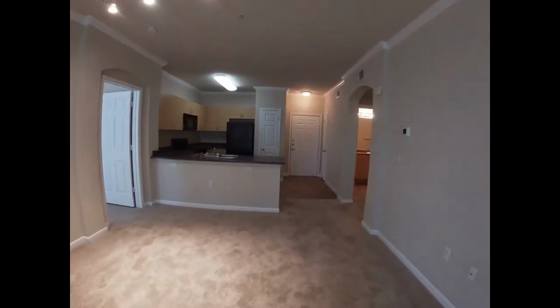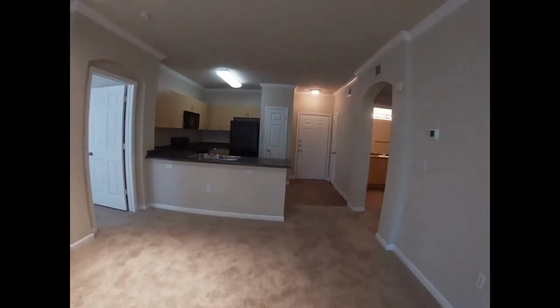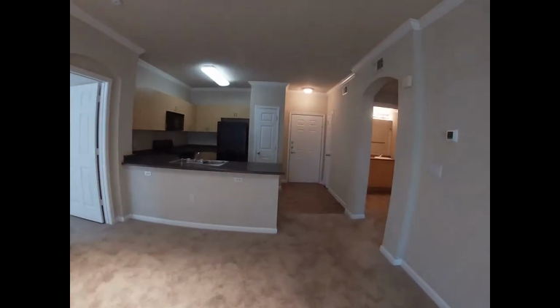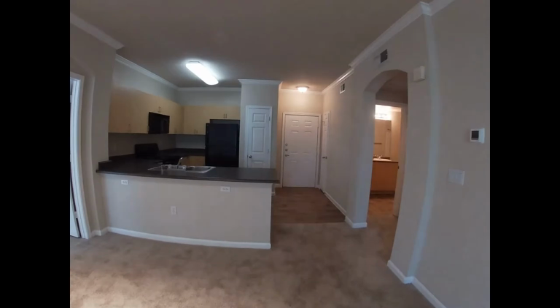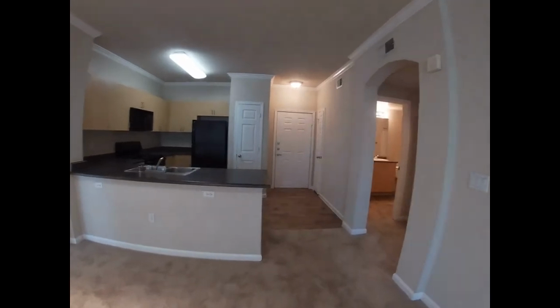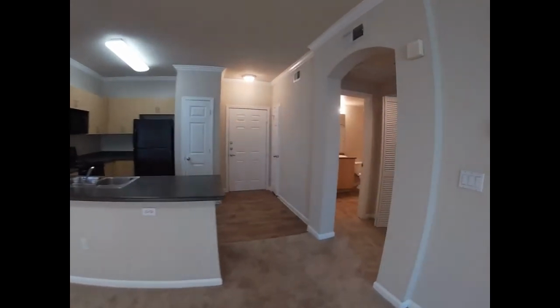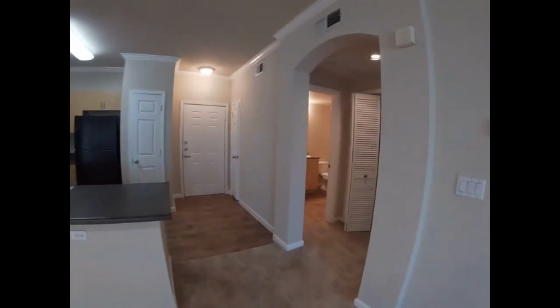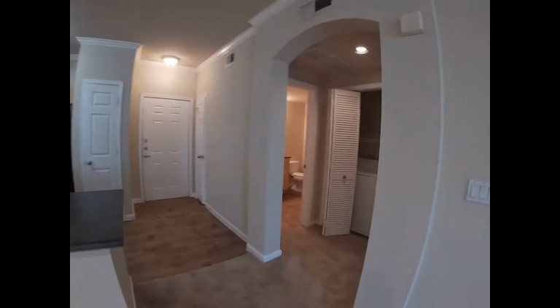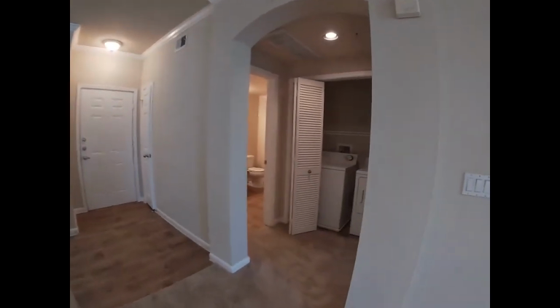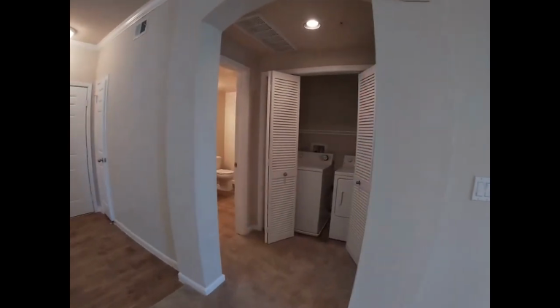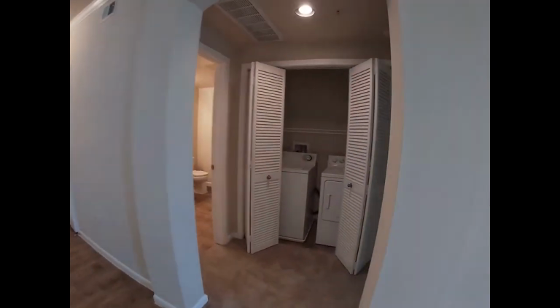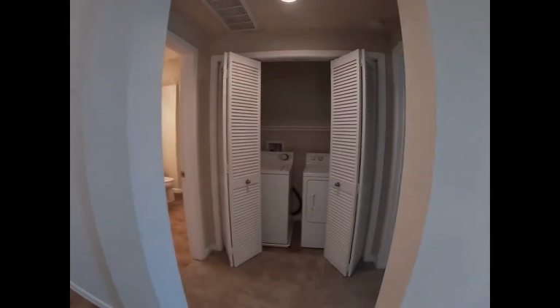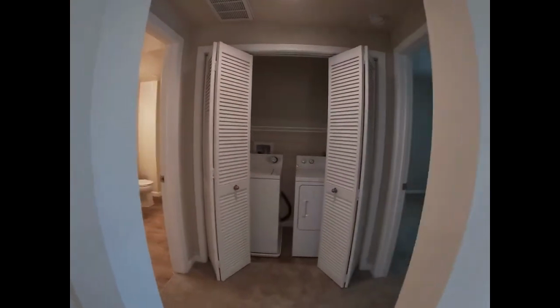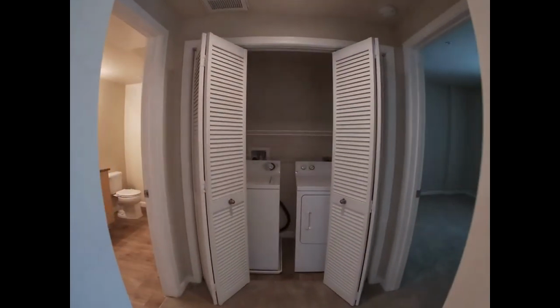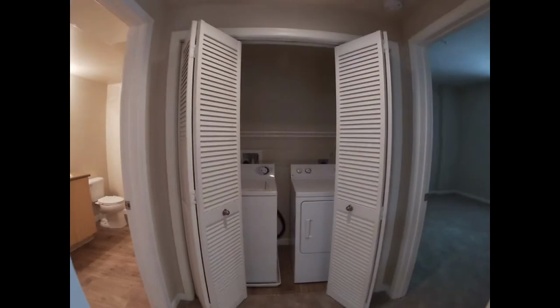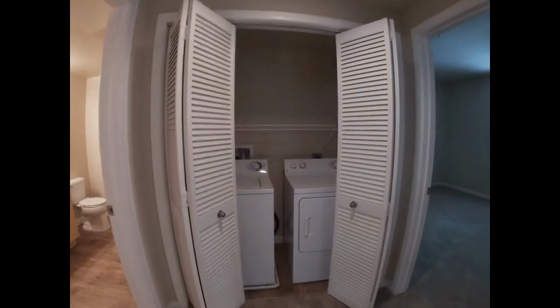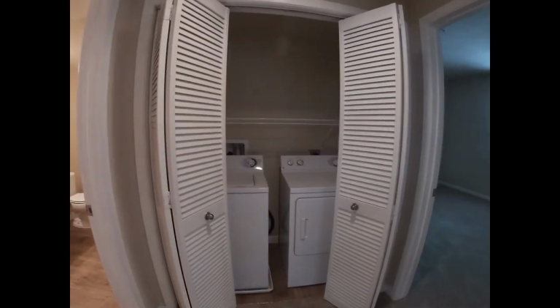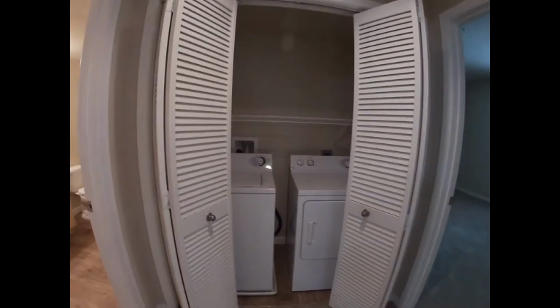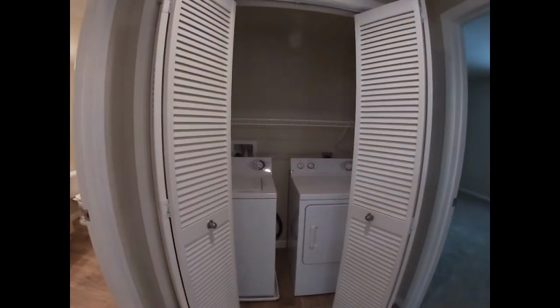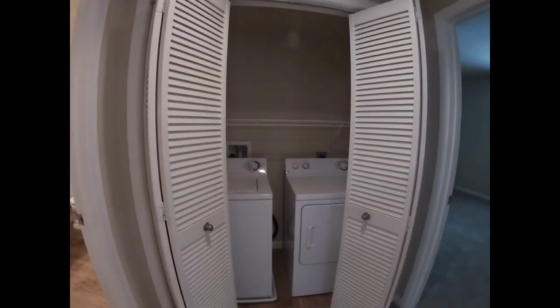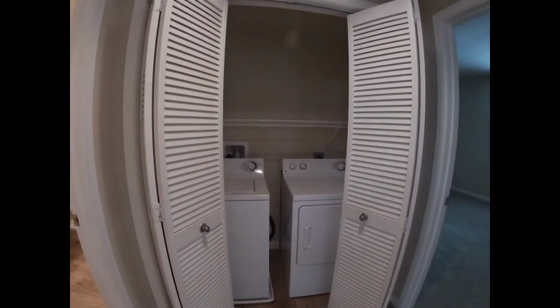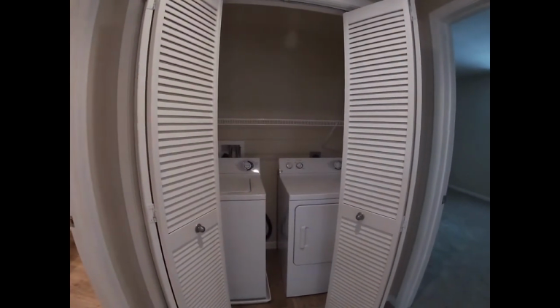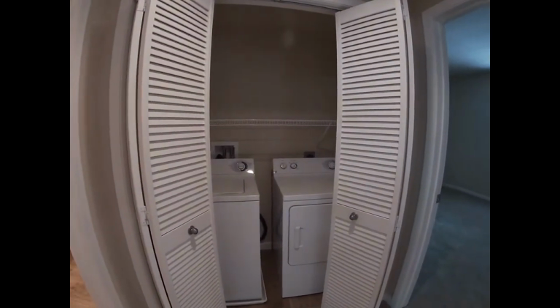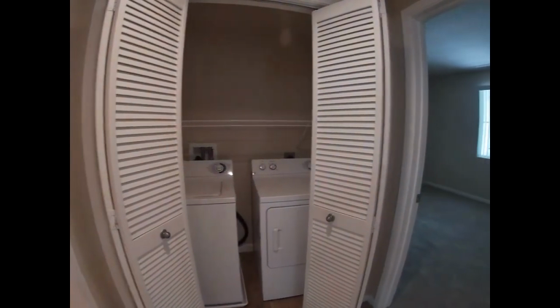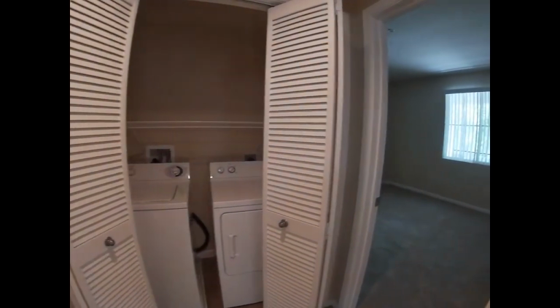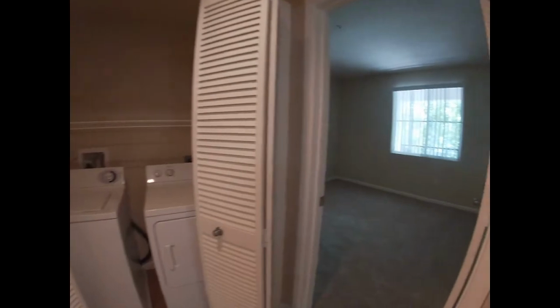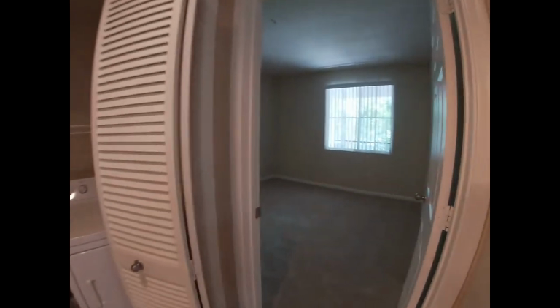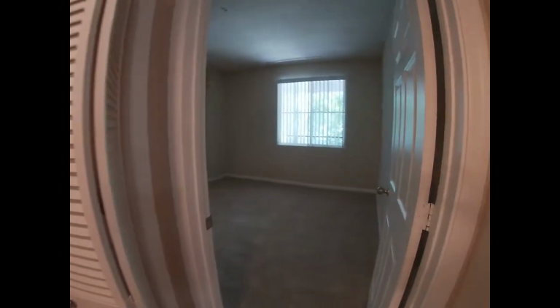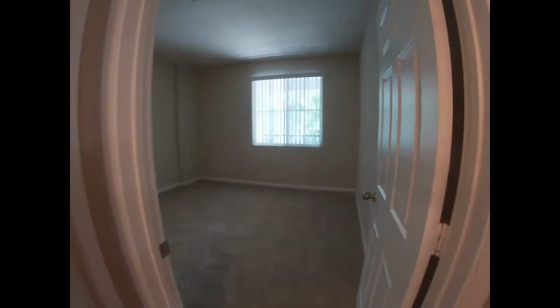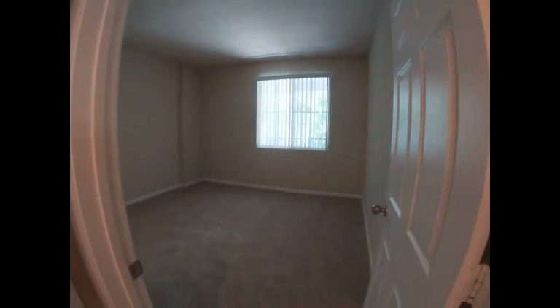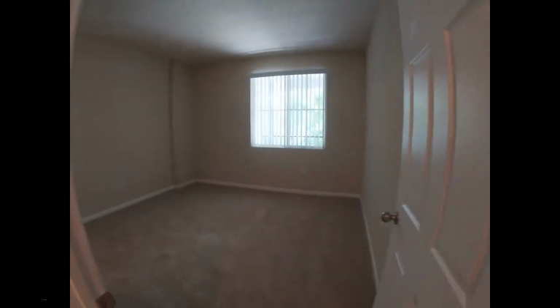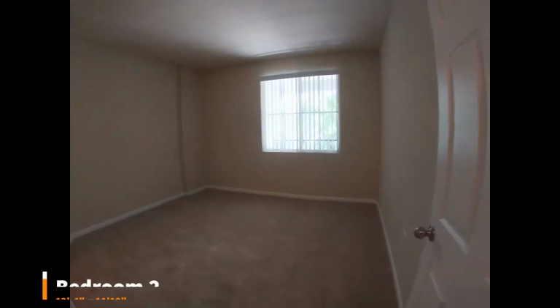Off the side of the kitchen, we have the entryway into the hallway area that leads to the second bedroom and second bathroom. In this hallway, you'll have your washer and dryer, that leads into the spare bedroom.